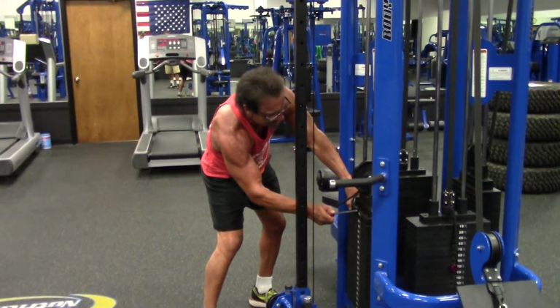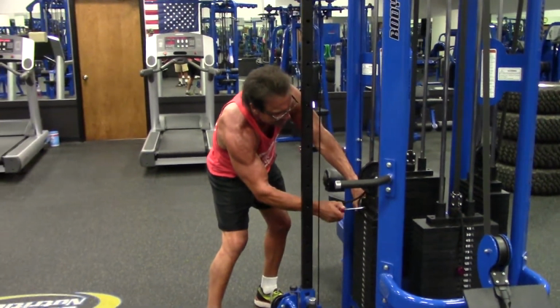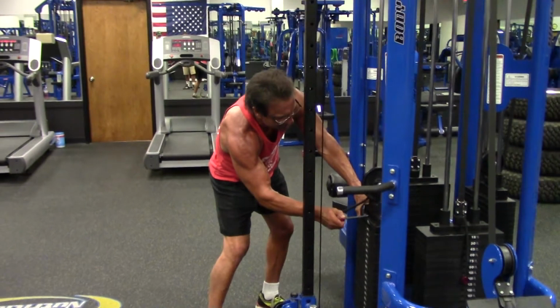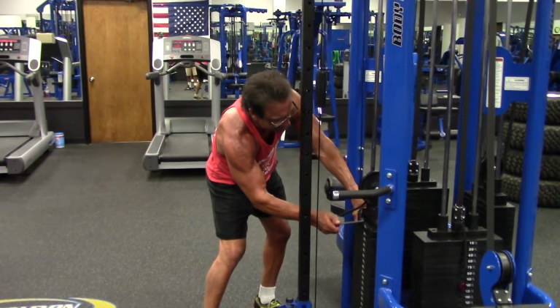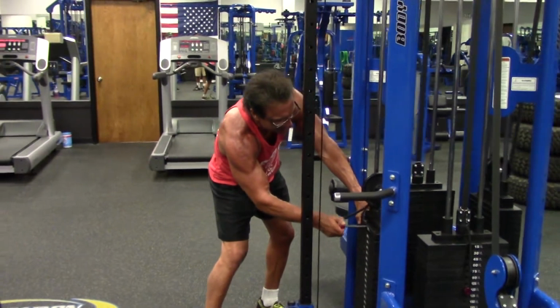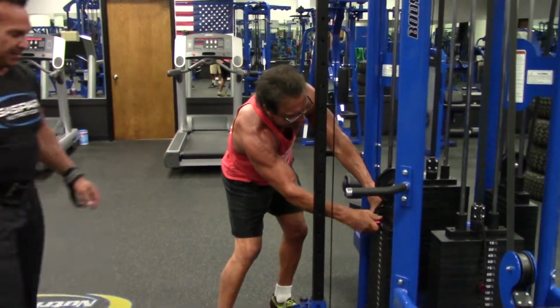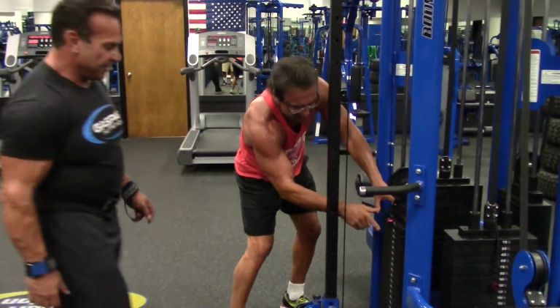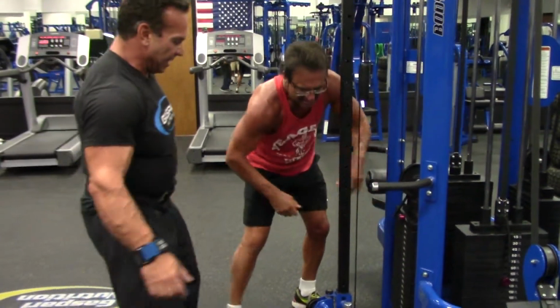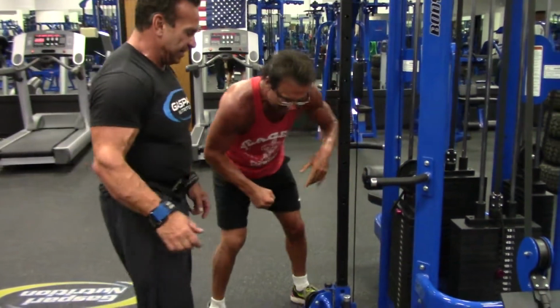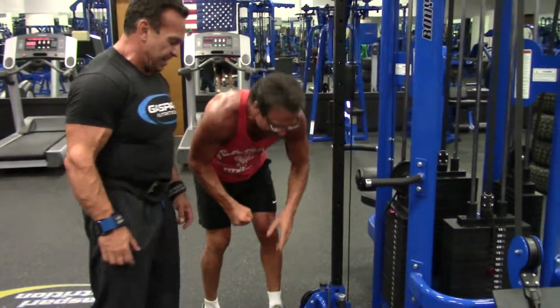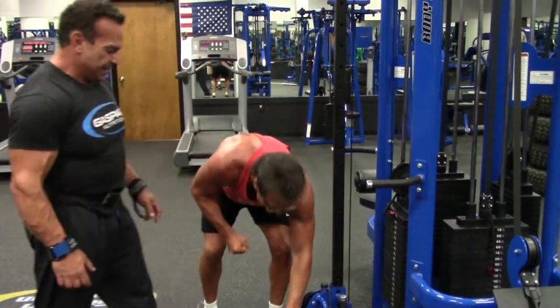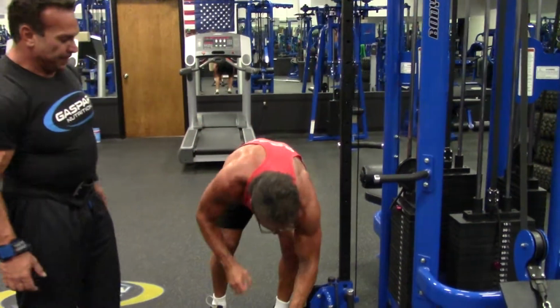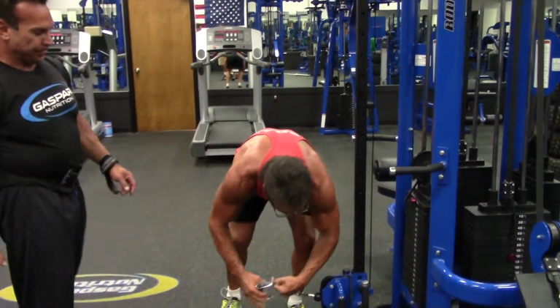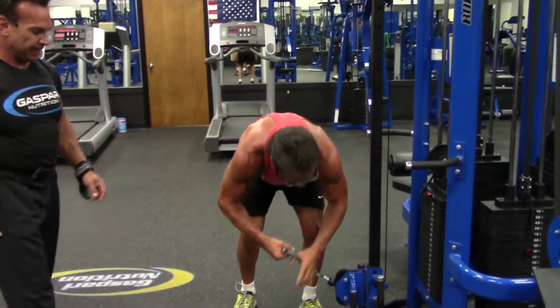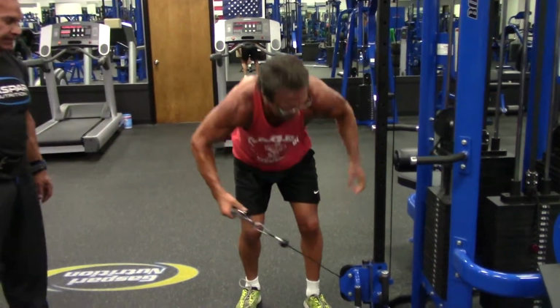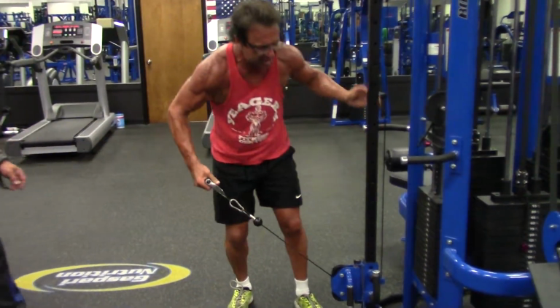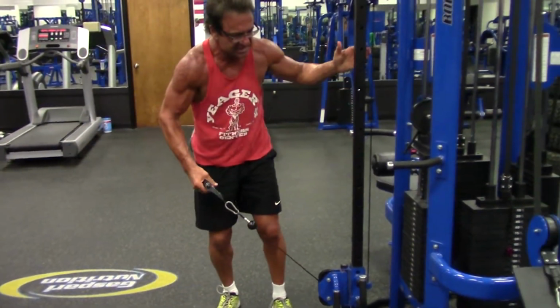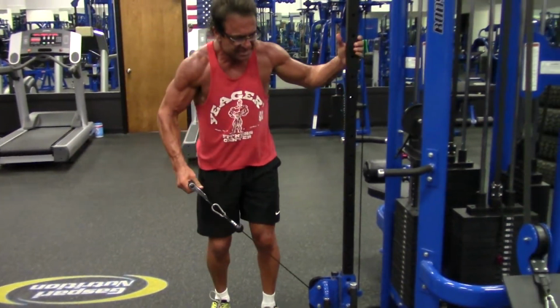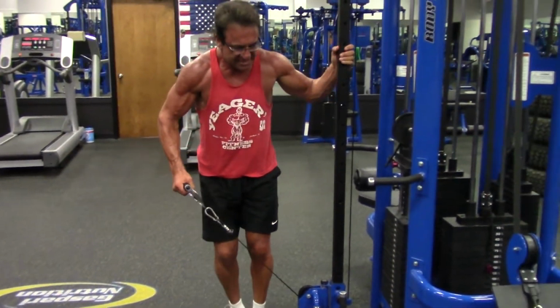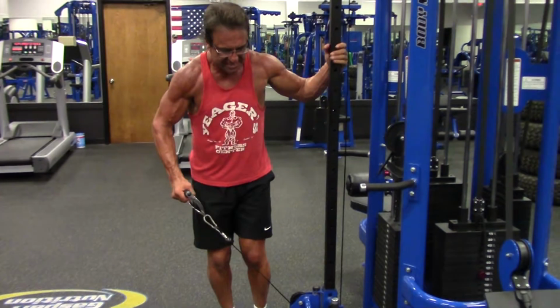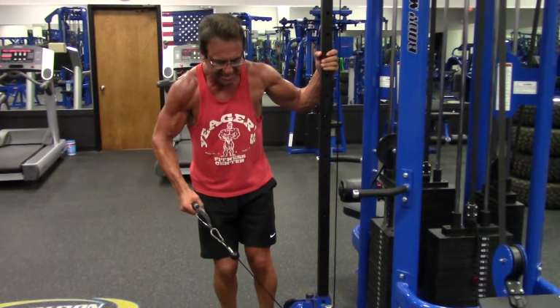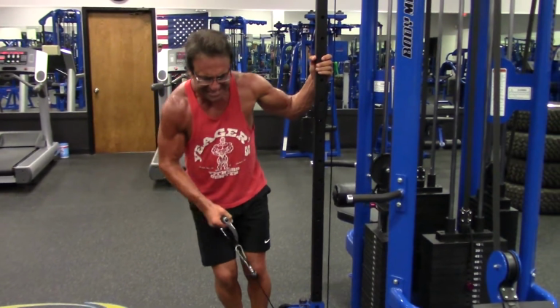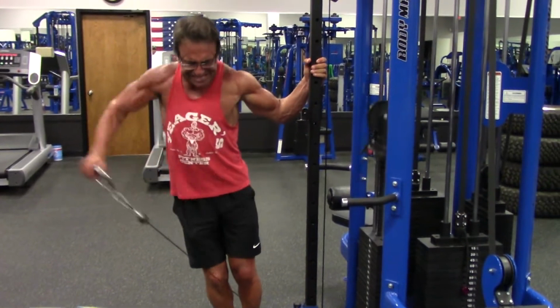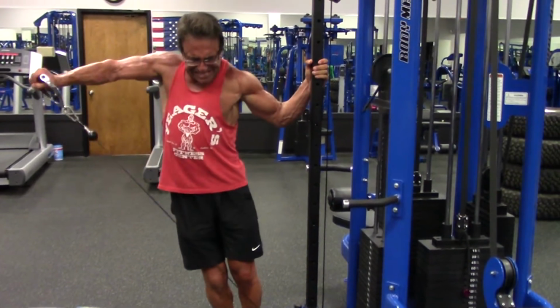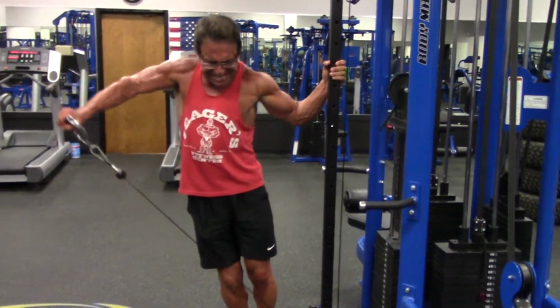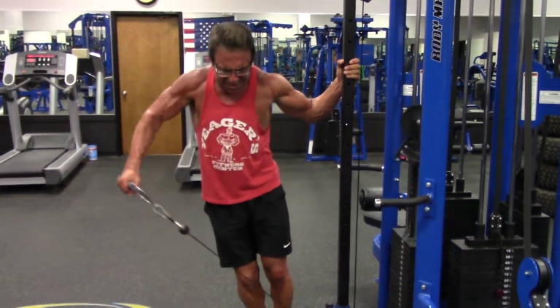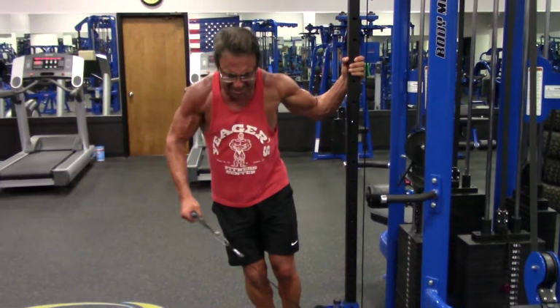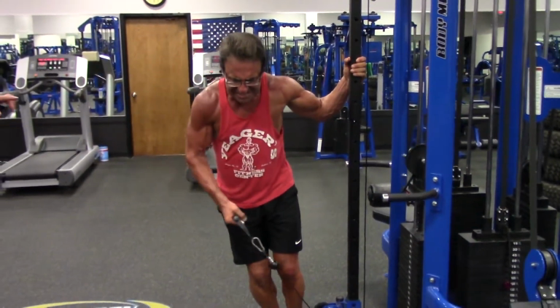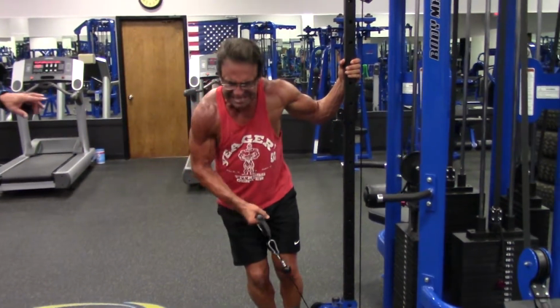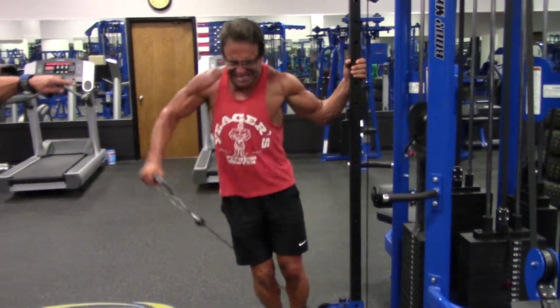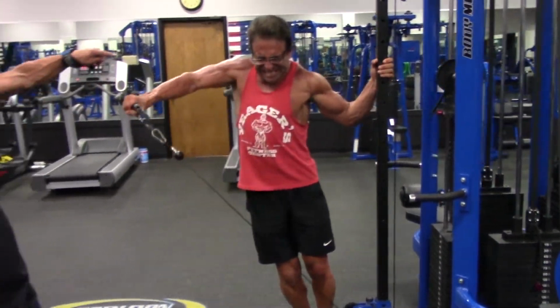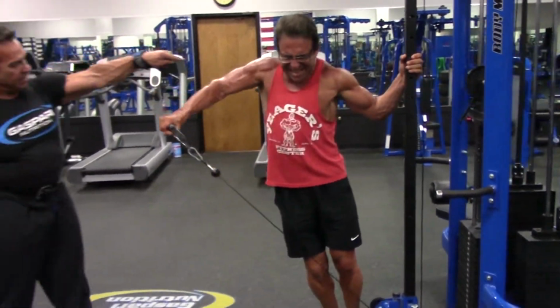I'm just going to go even lighter on this so I can get a little more motion. It's still working — you see it work?